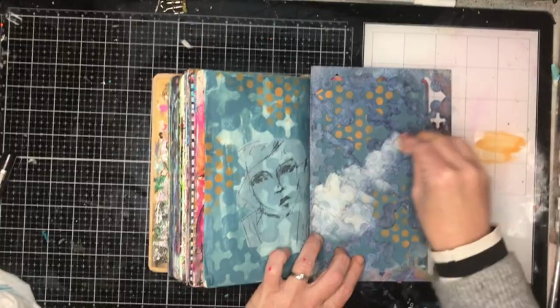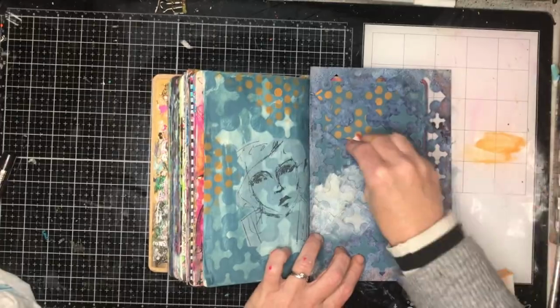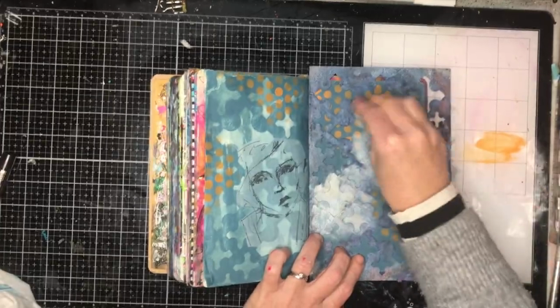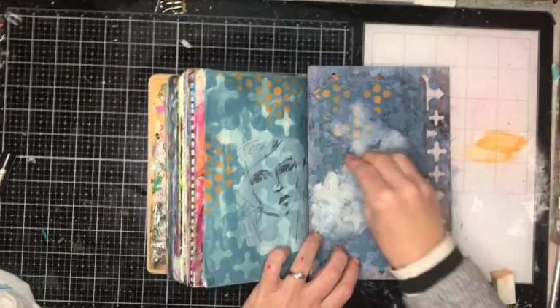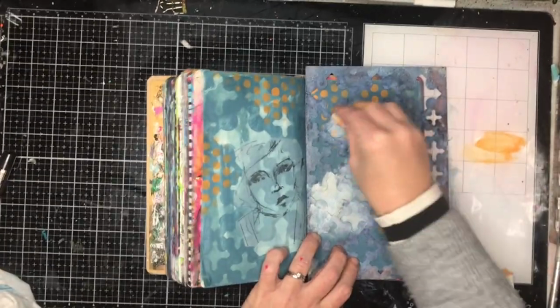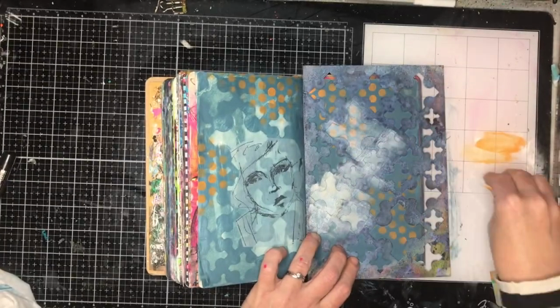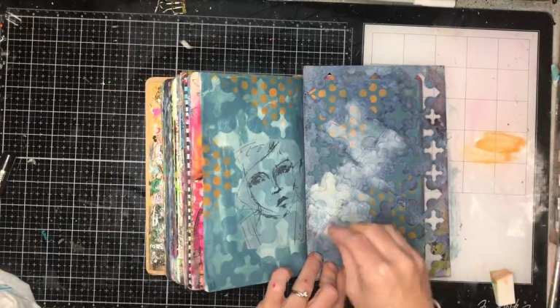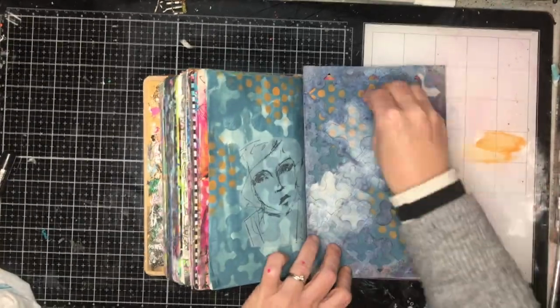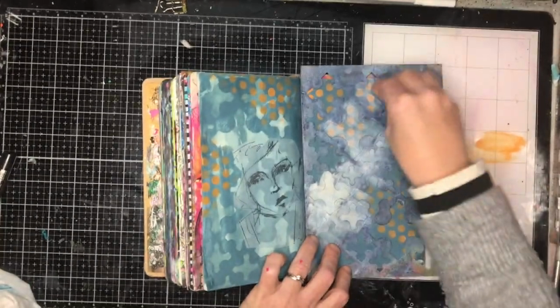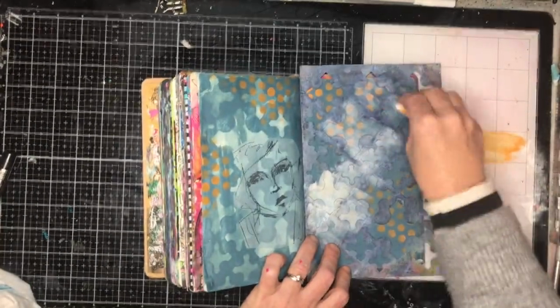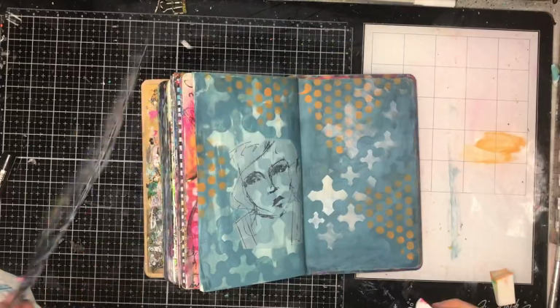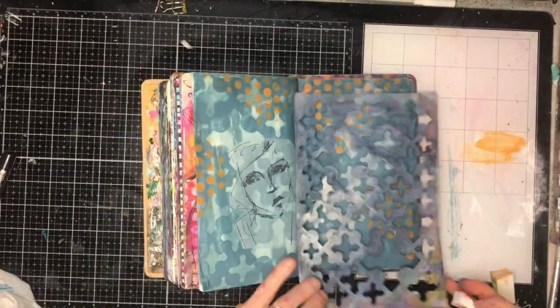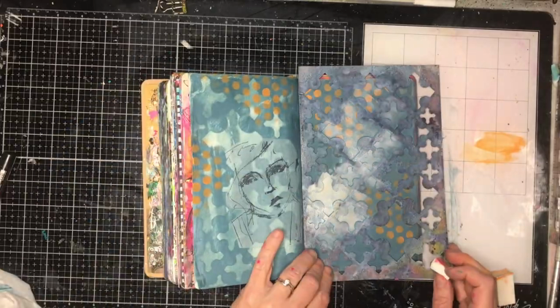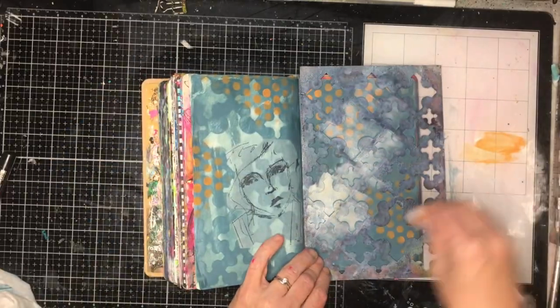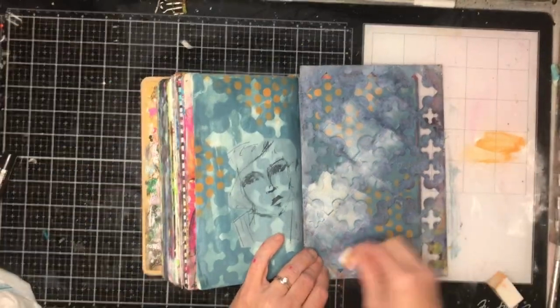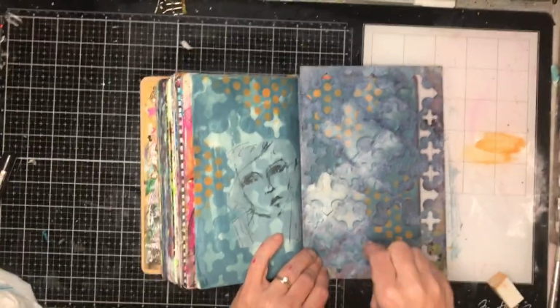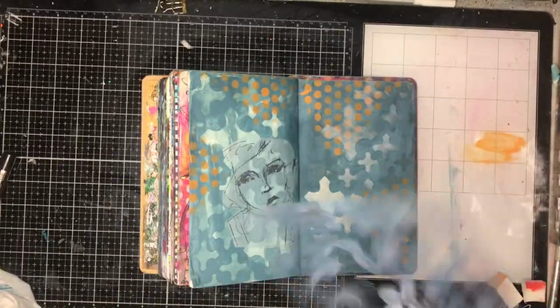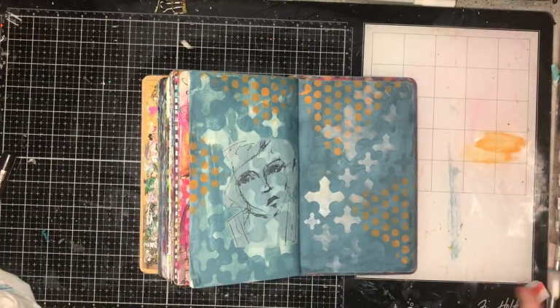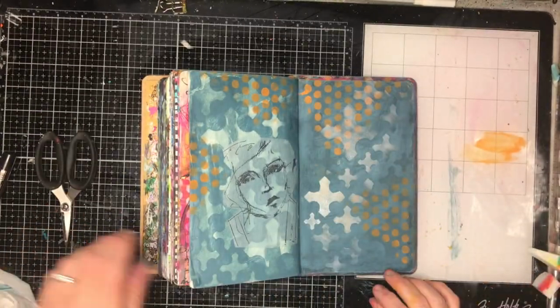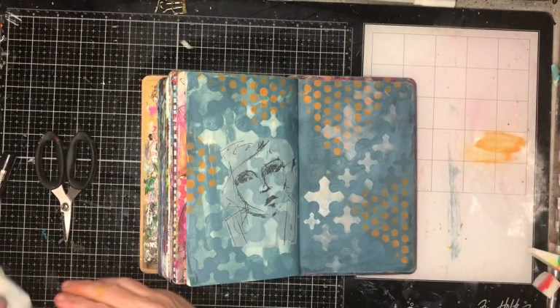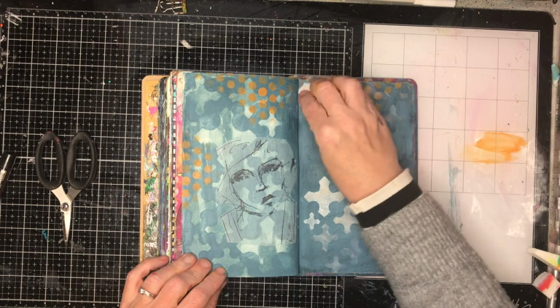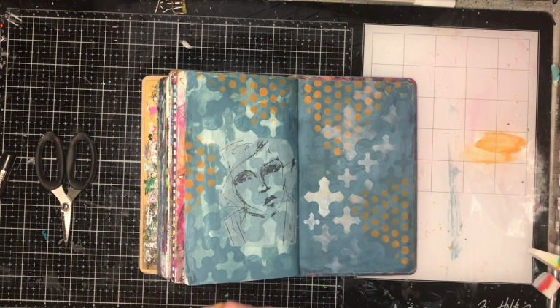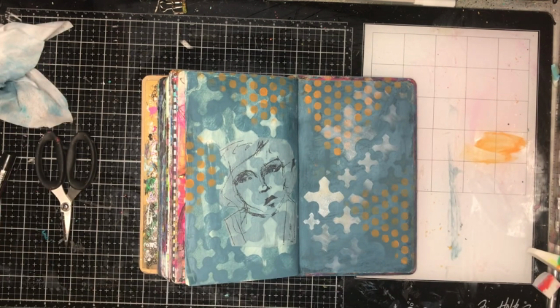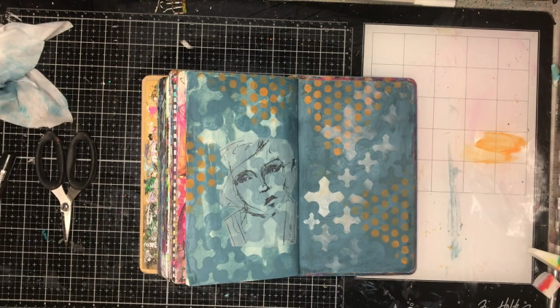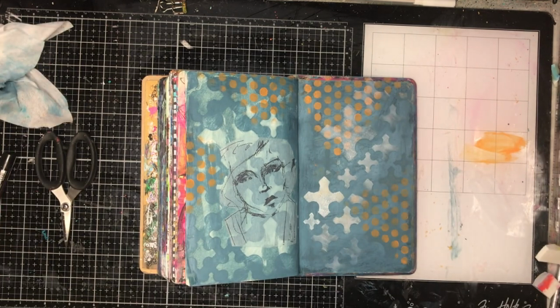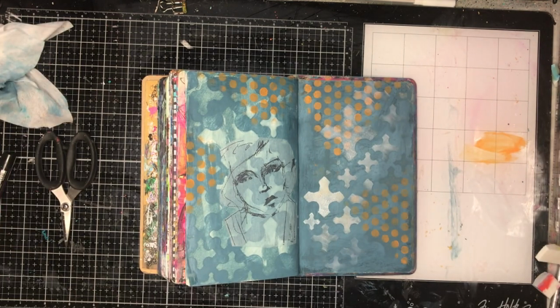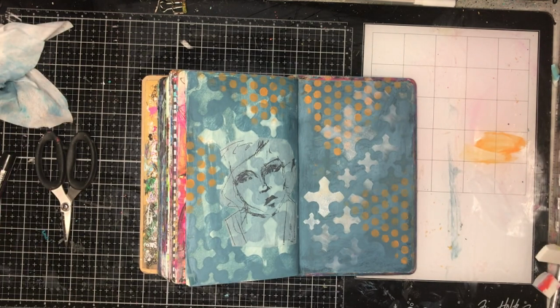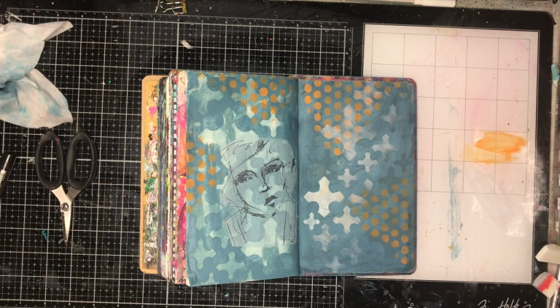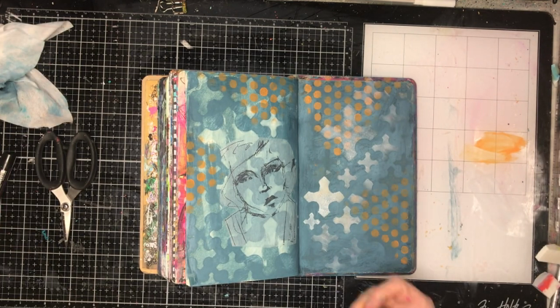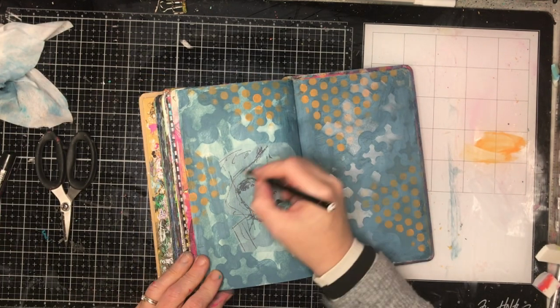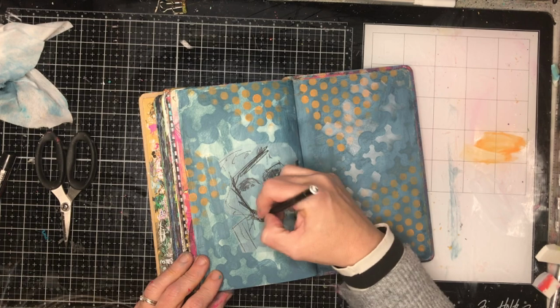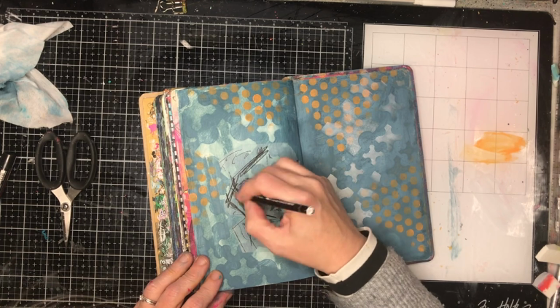Because I wanted a little bit more white on this side of the page to match the other side, I've just gone back in with mineral, which has got a slight blue tinge to it, and I'm using the same stencil I had before and just putting some of that white back in.